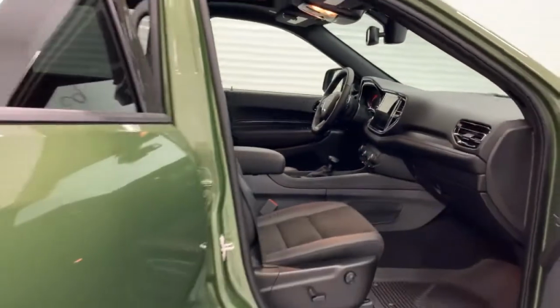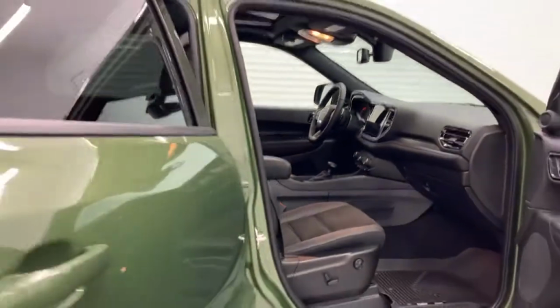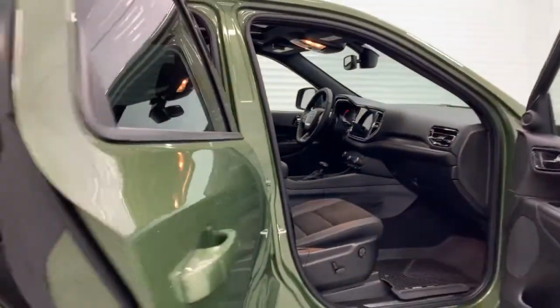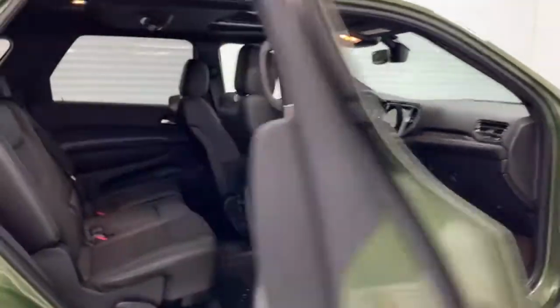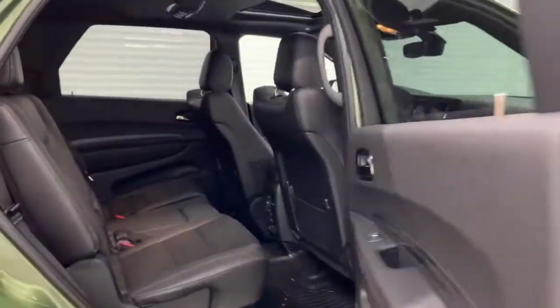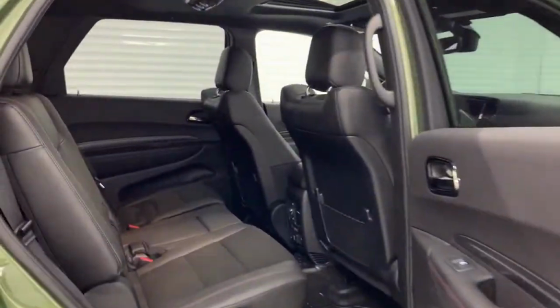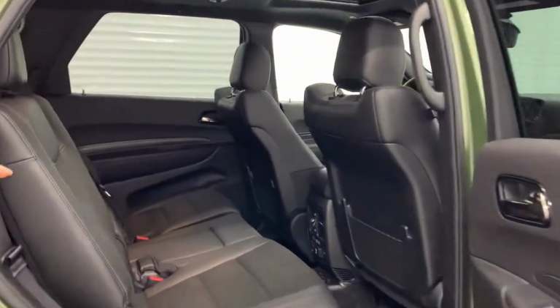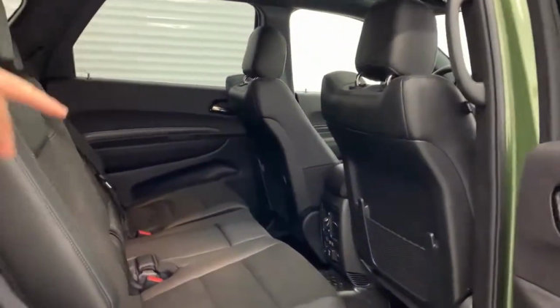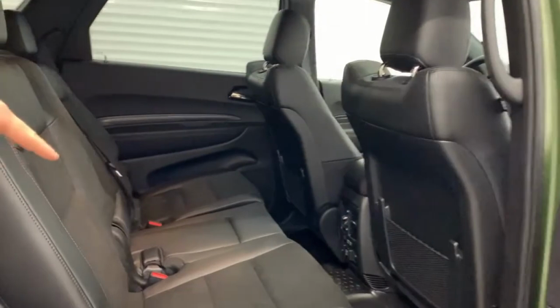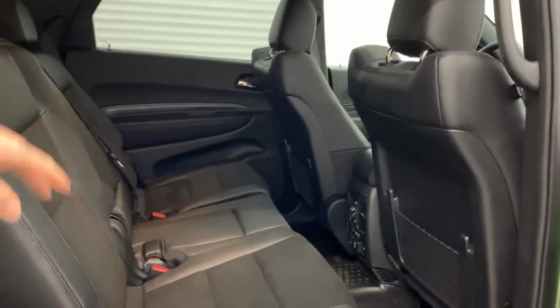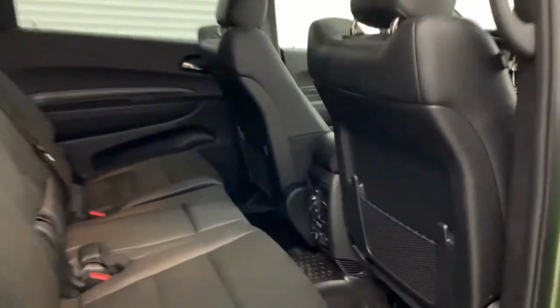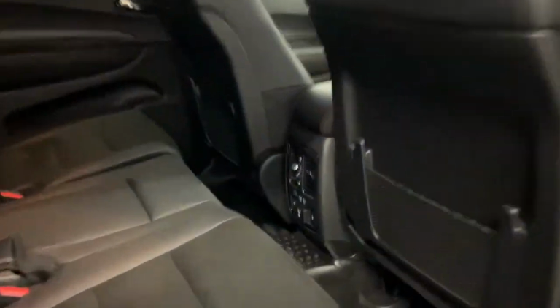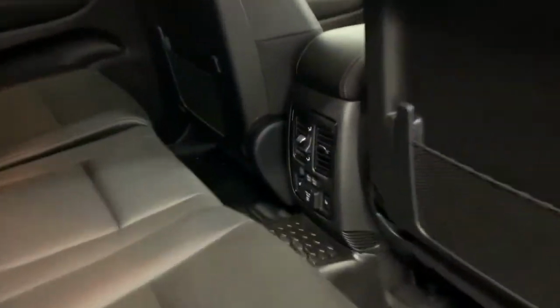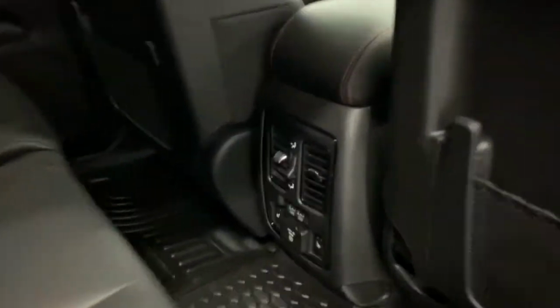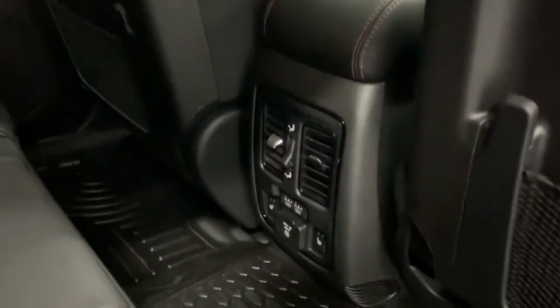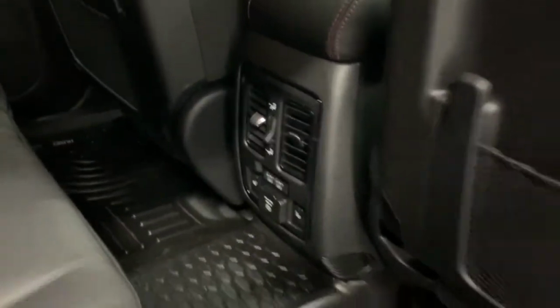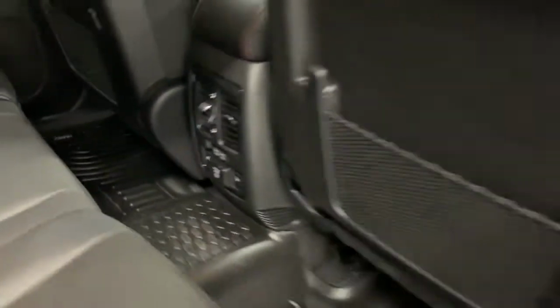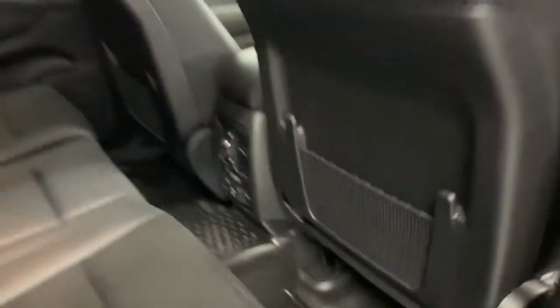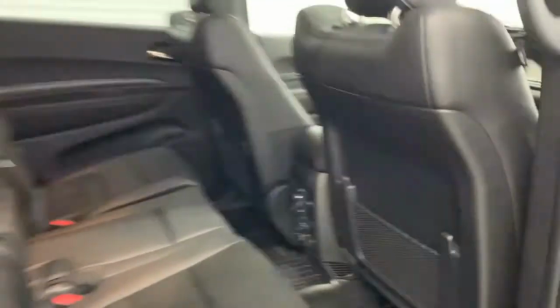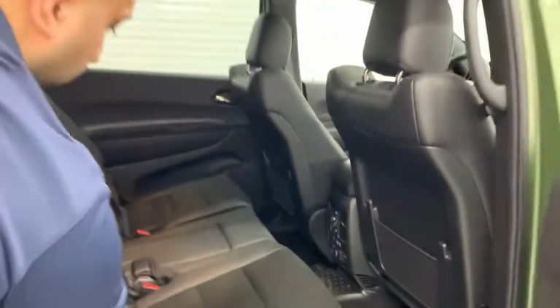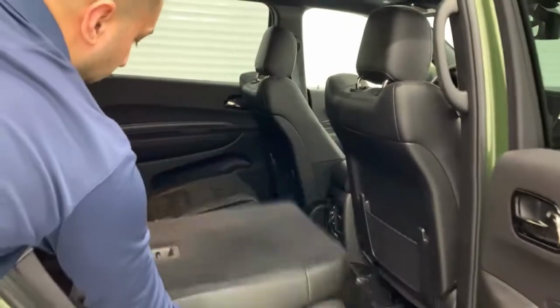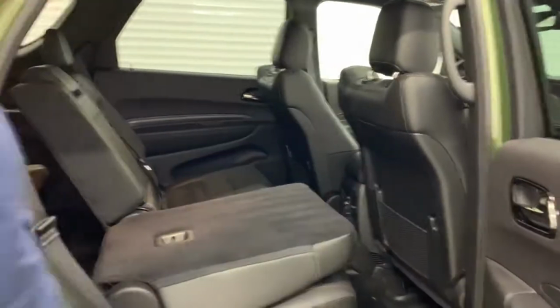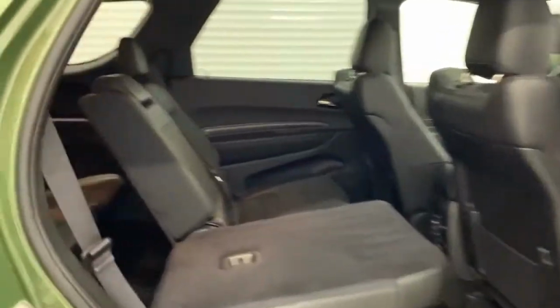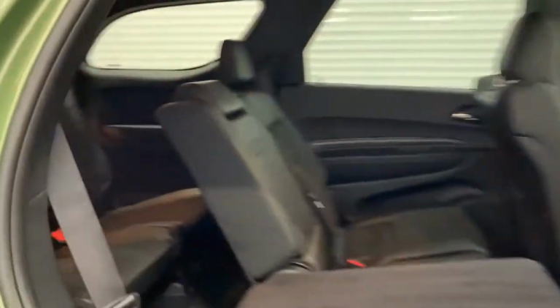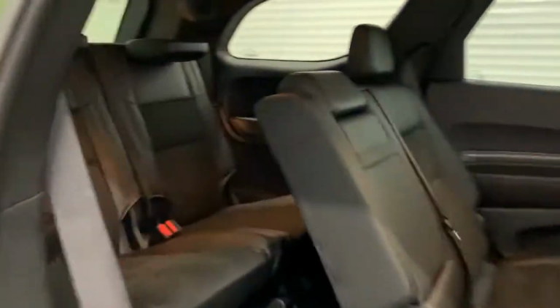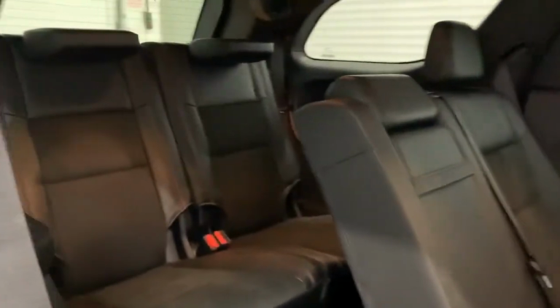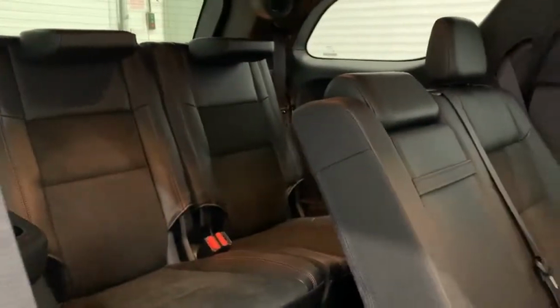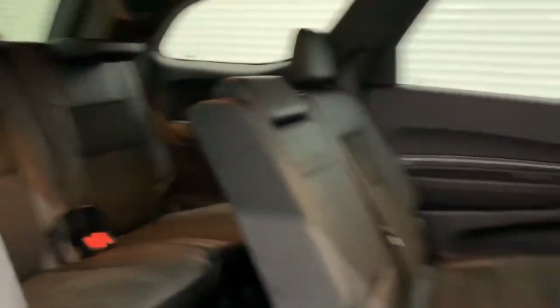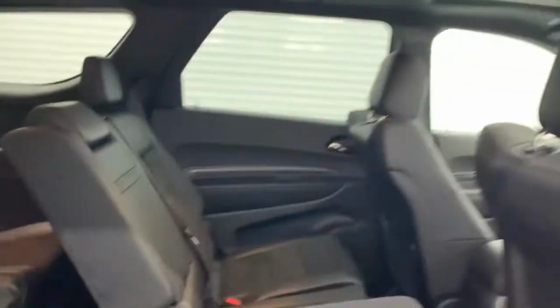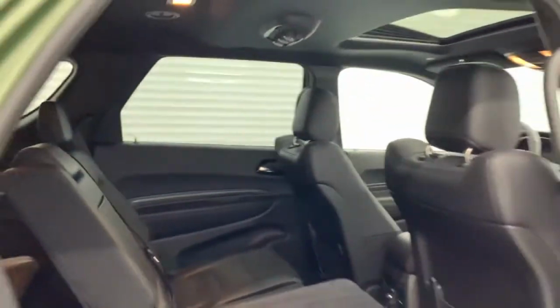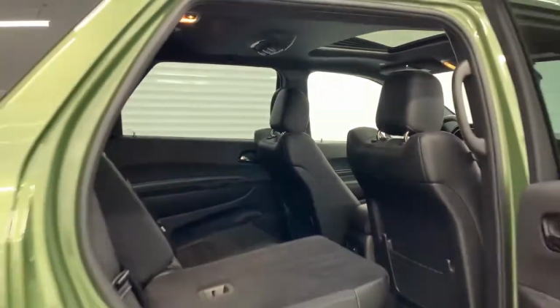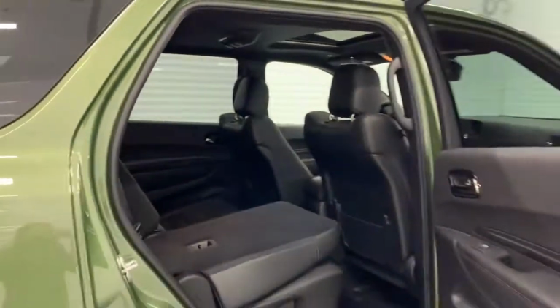It is a seven passenger, so you do have the three row seating with heated rear seats. The other two seats in the rear are easily accessible — just a quick pull and away you go. Kids can jump in the back, friends can jump in the back, whatever the case might be.